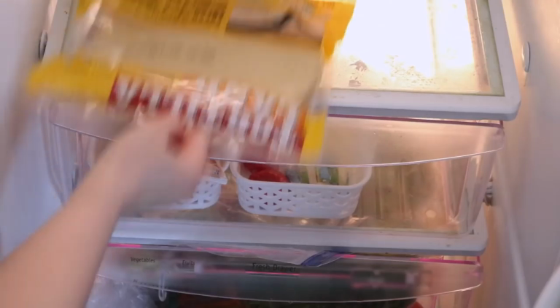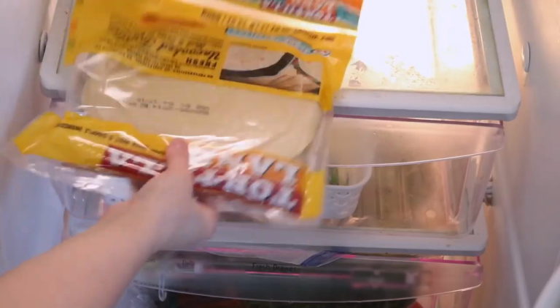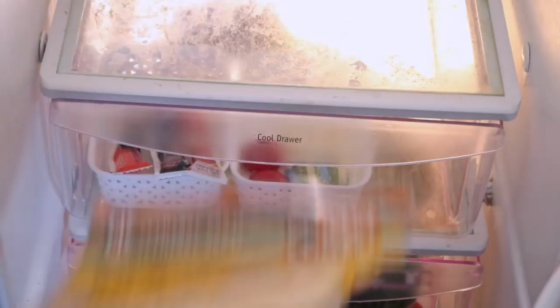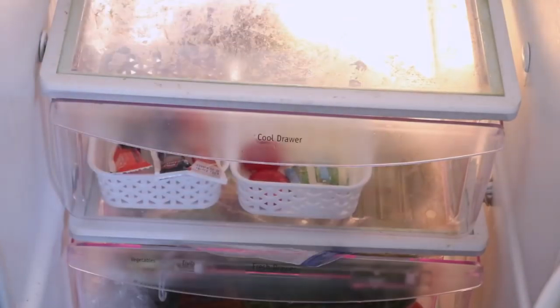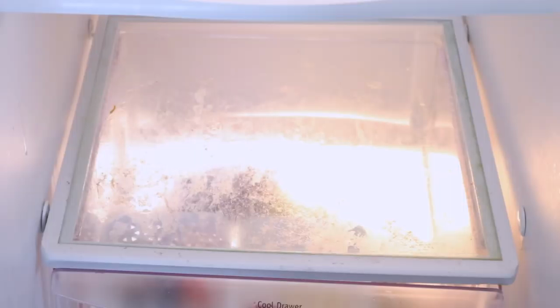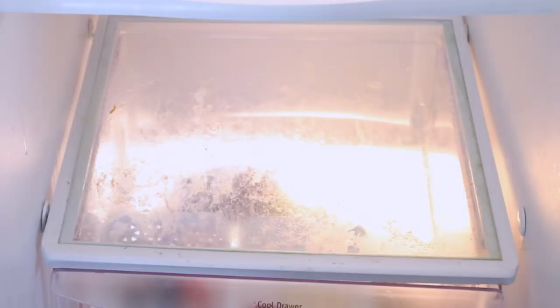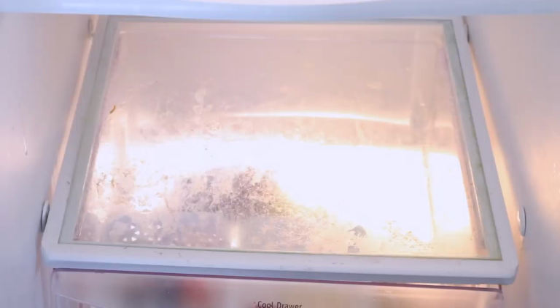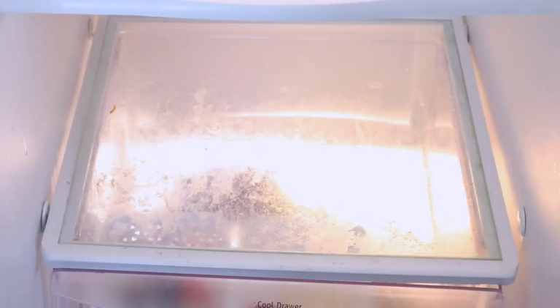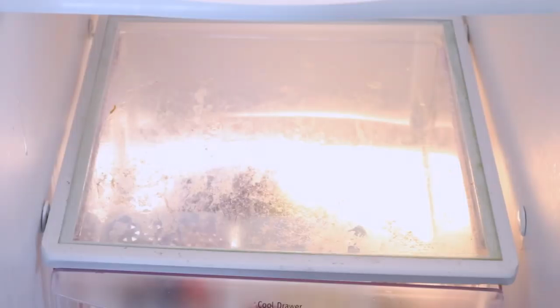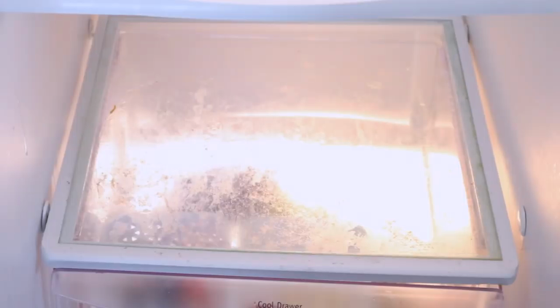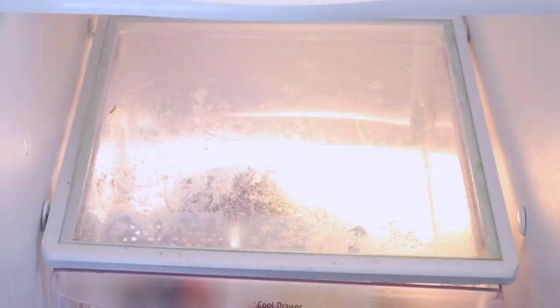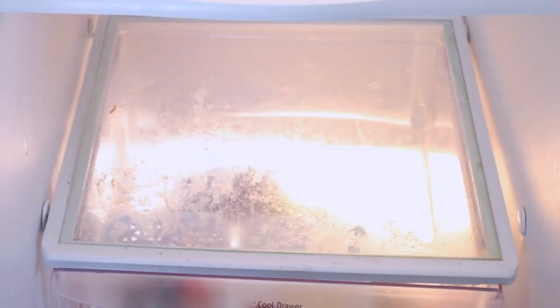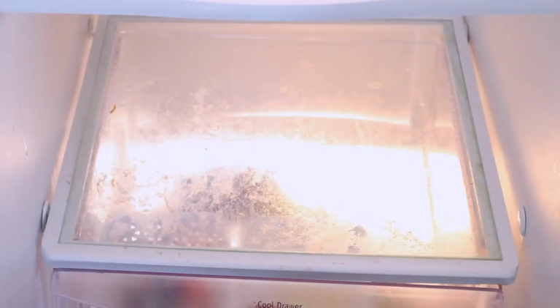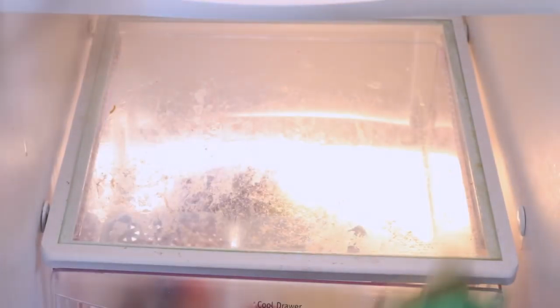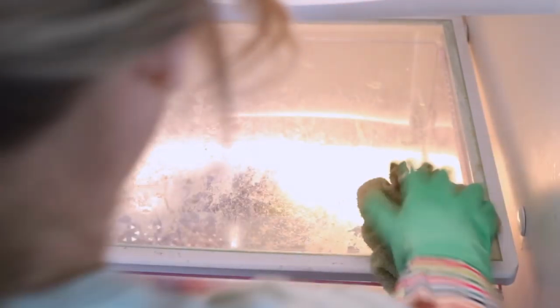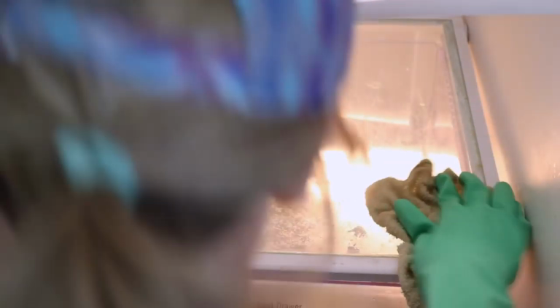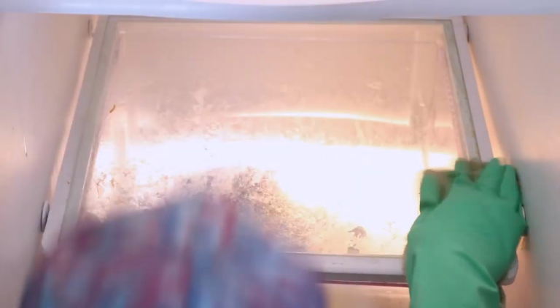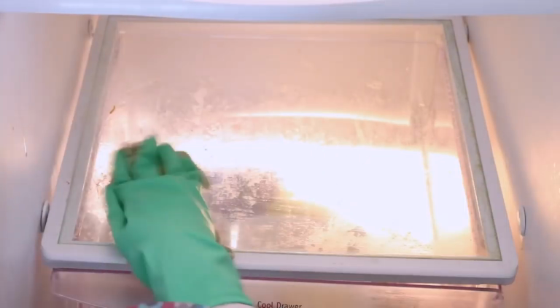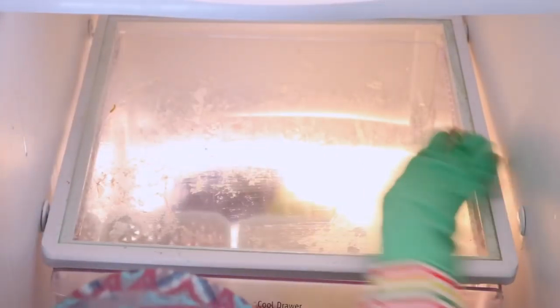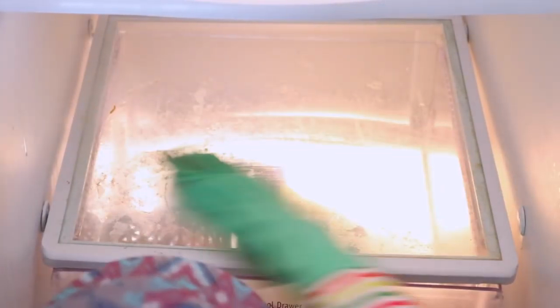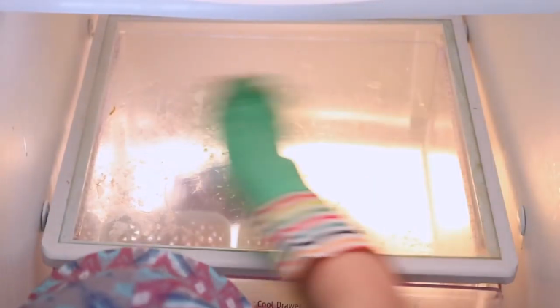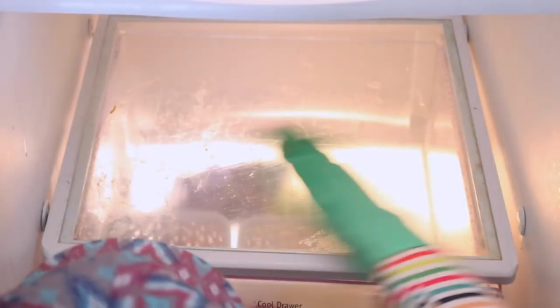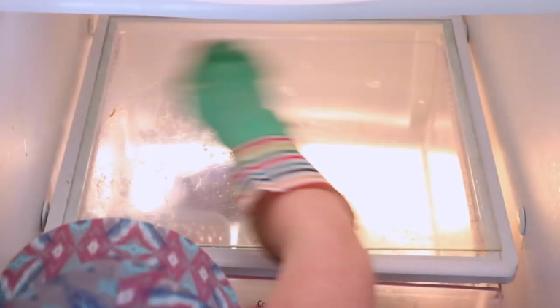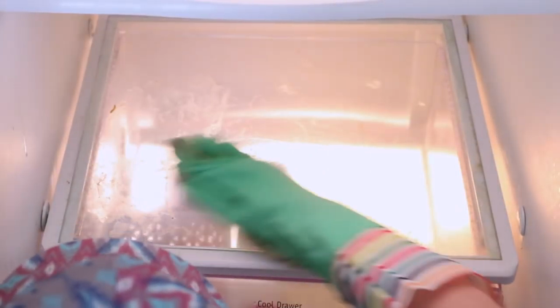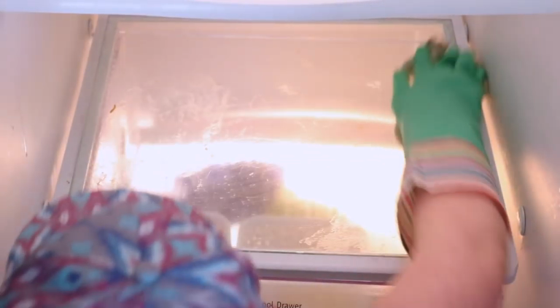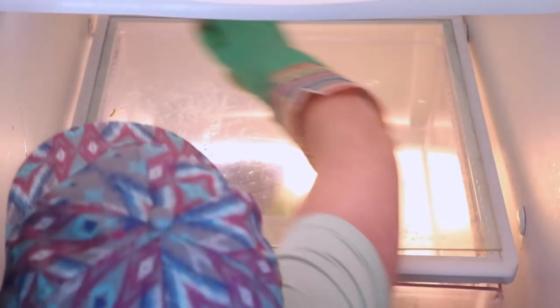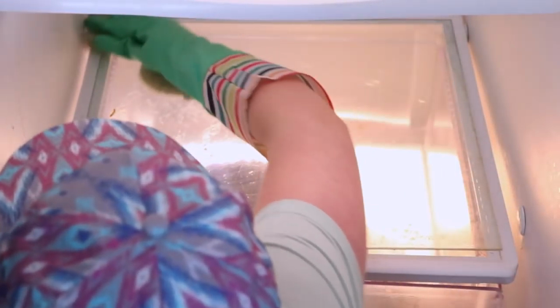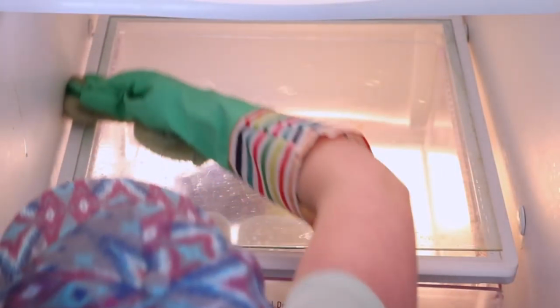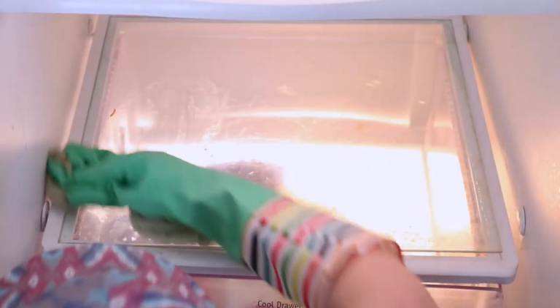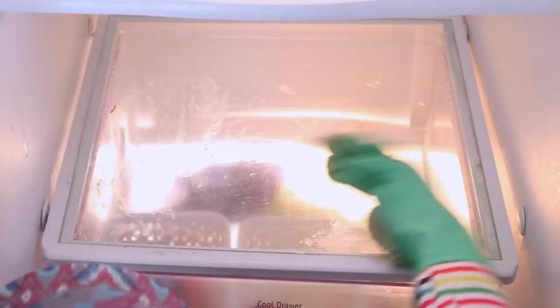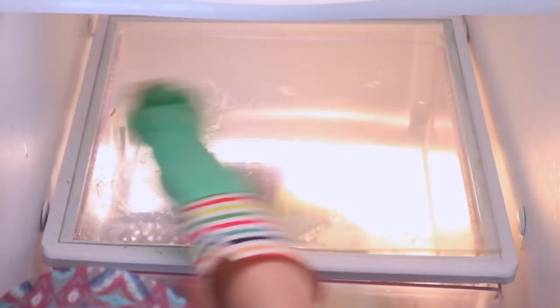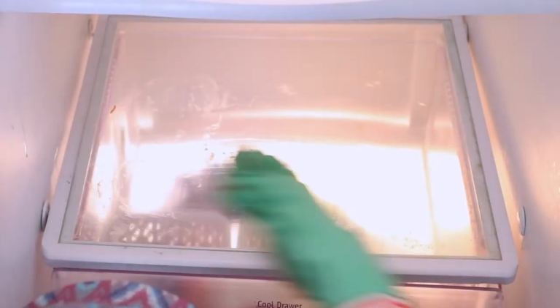The shelf below that one is where we keep all of our milk. Surprisingly, this was definitely the most grimy shelf of all, so I went ahead and gave that a good scrub down.